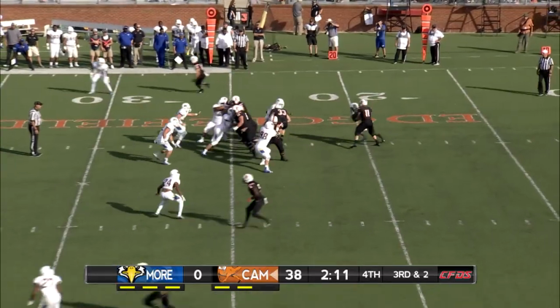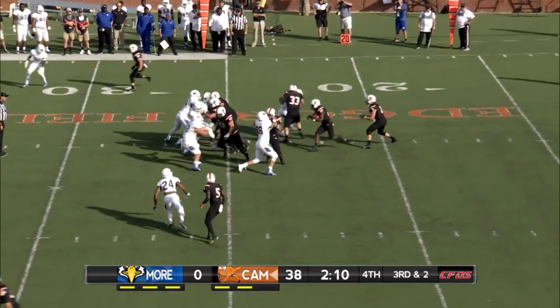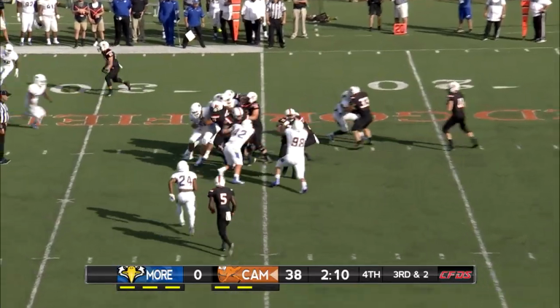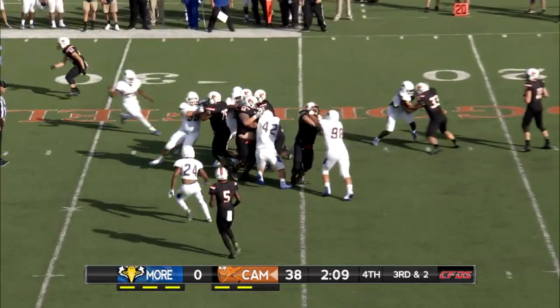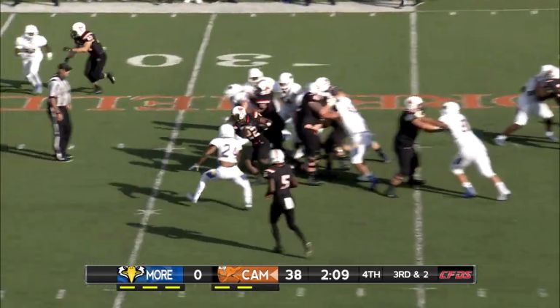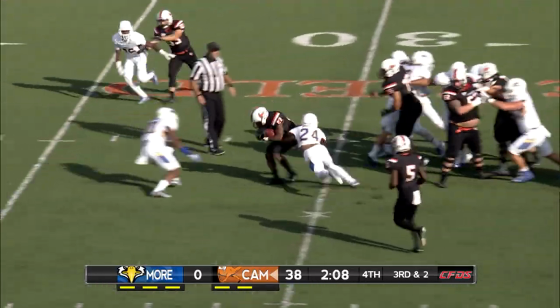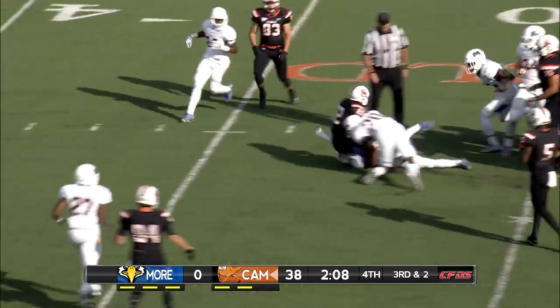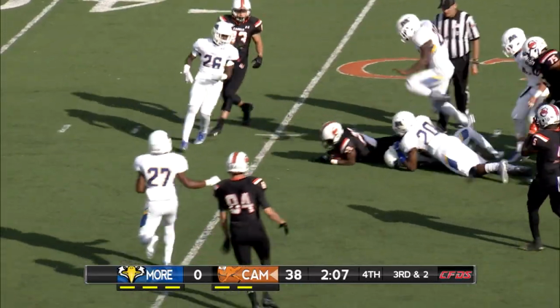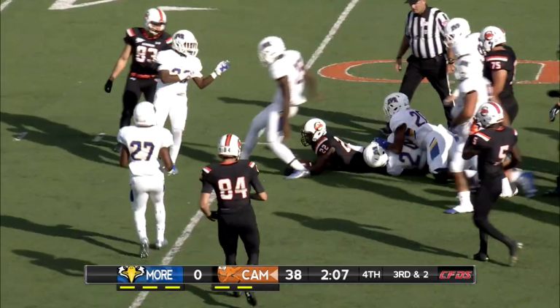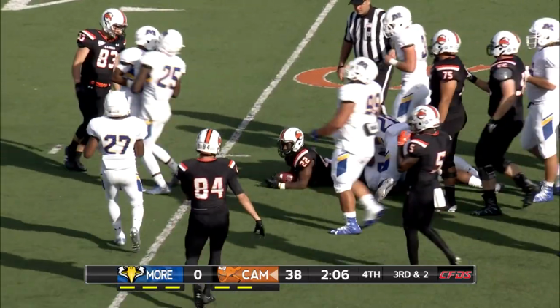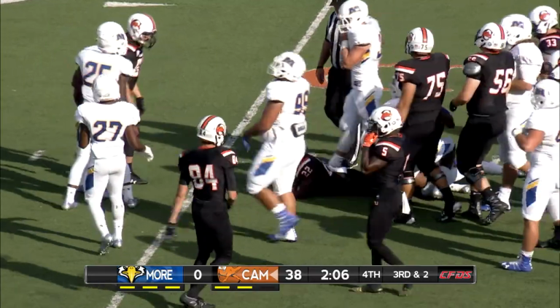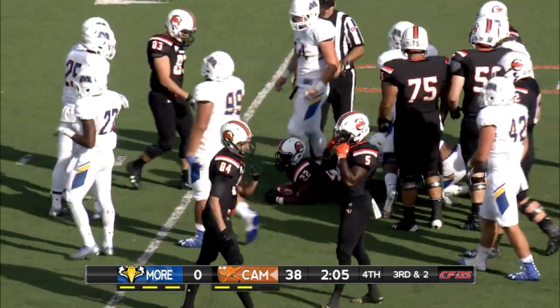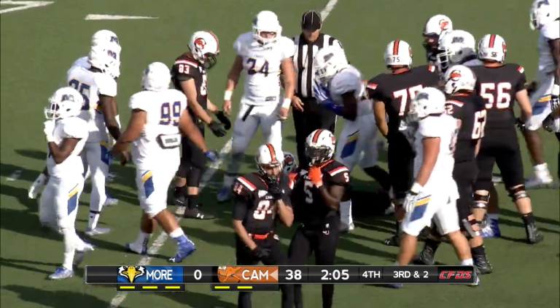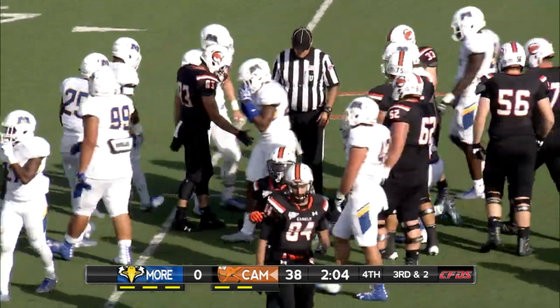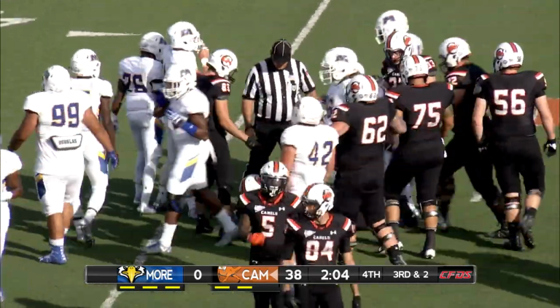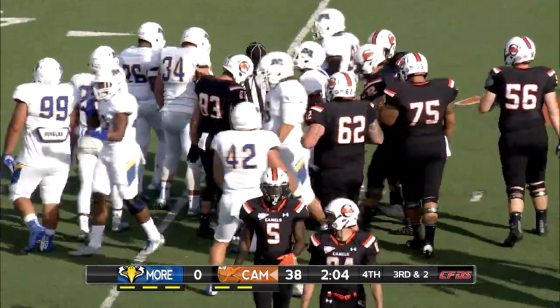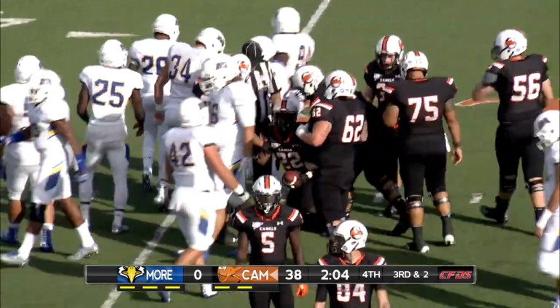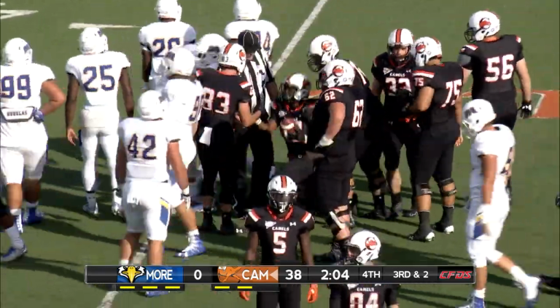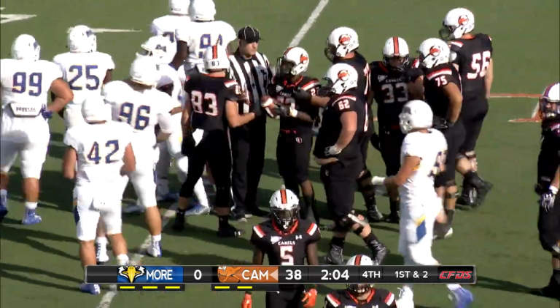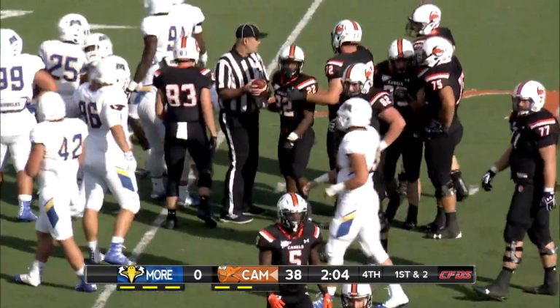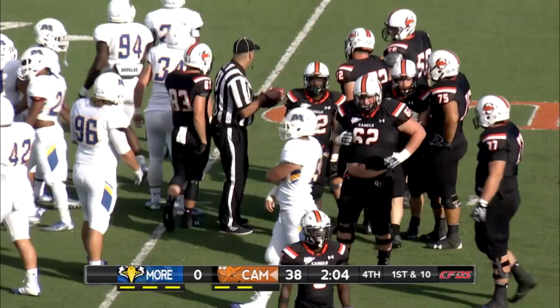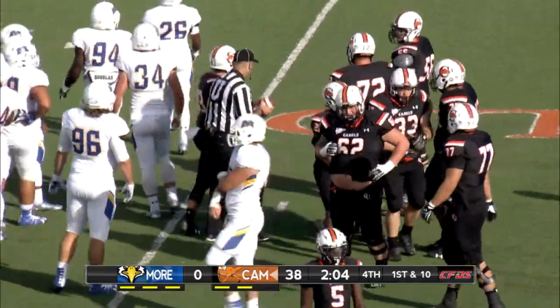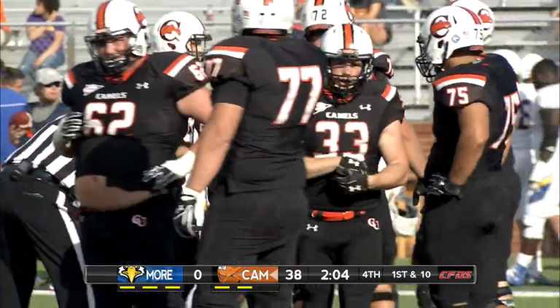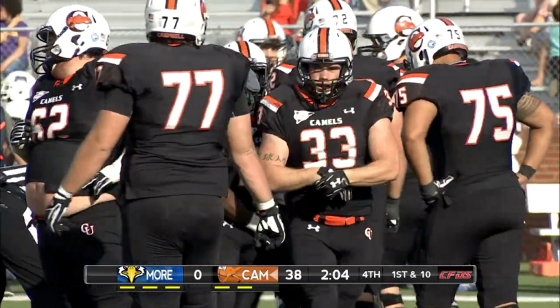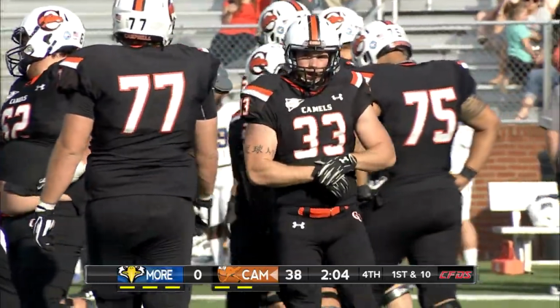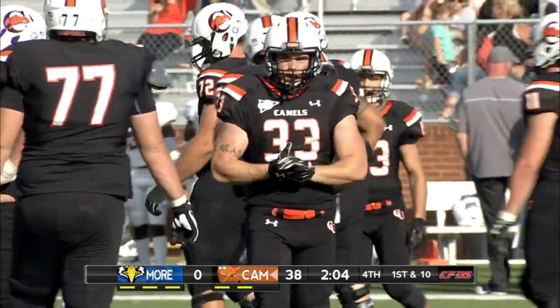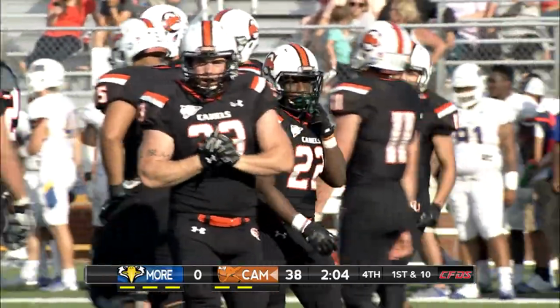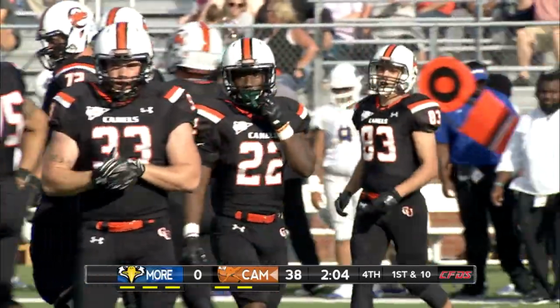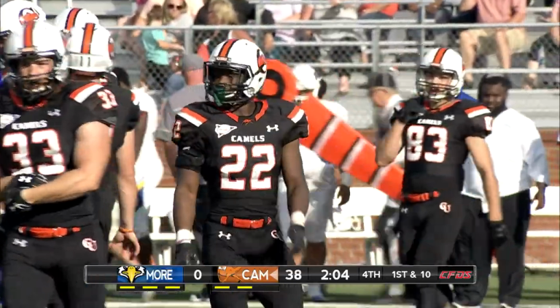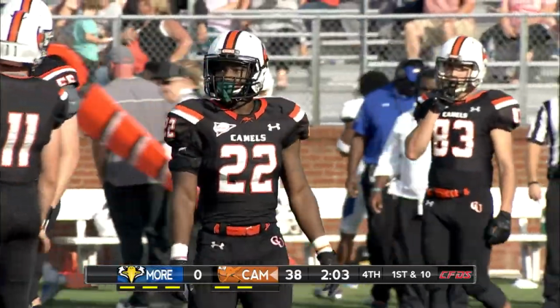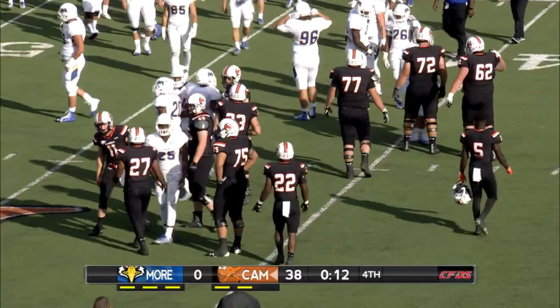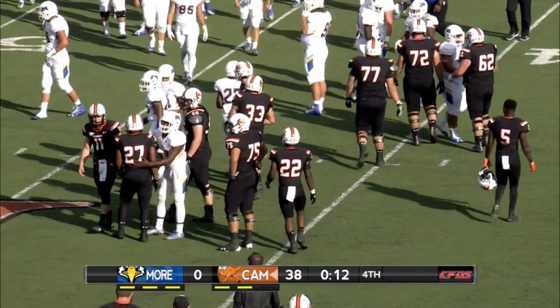Josh Jones hits it up the middle for a first down for Campbell. And with that run, Josh Jones now has 102 yards. This is the first time in Campbell history that three players have rushed for over 100 yards in a single game. And that'll do it.